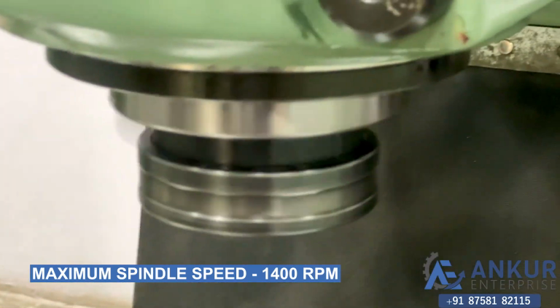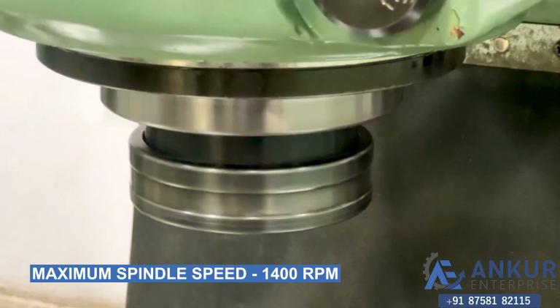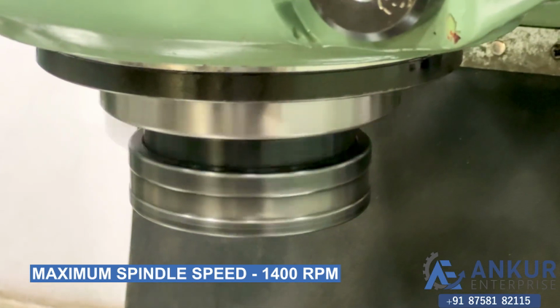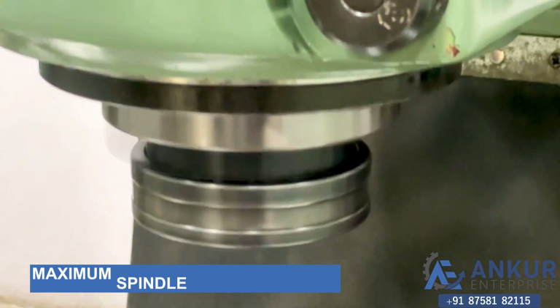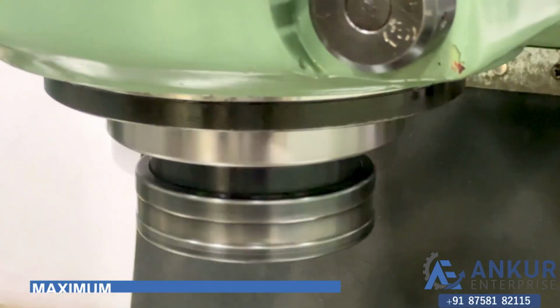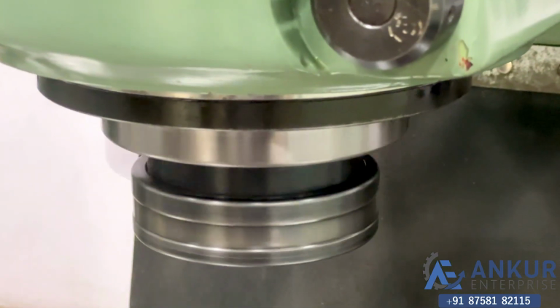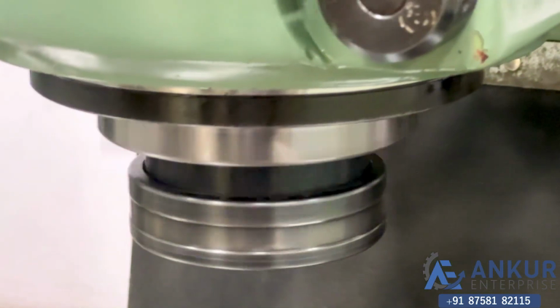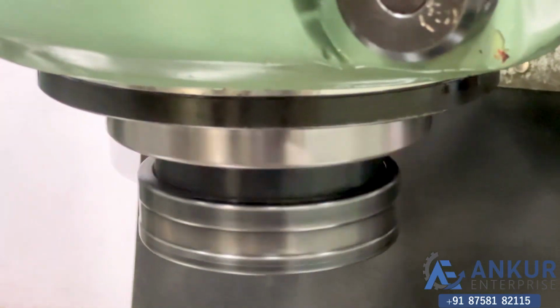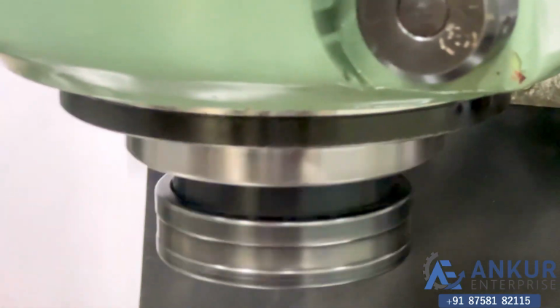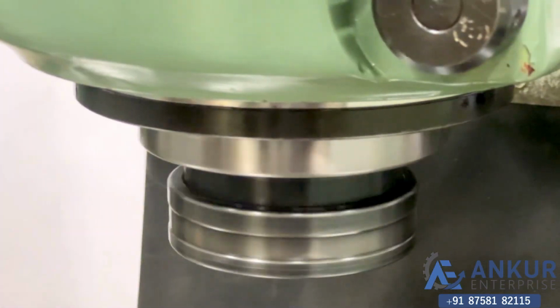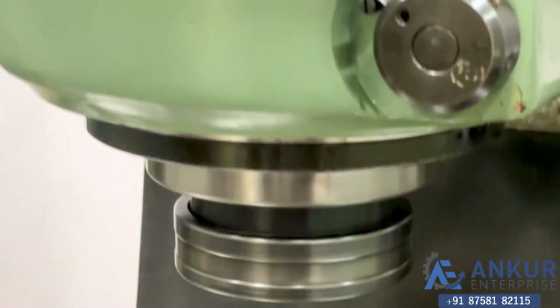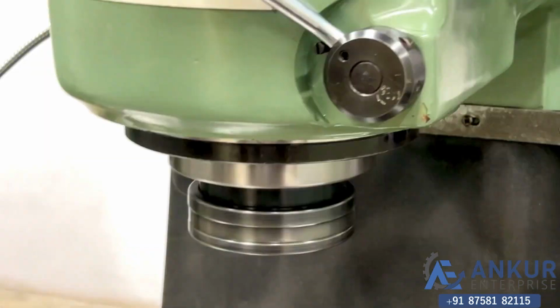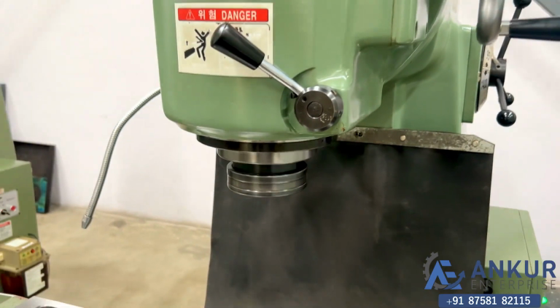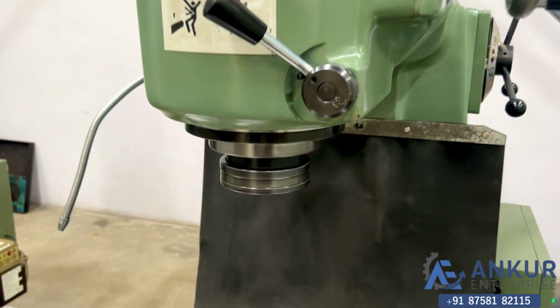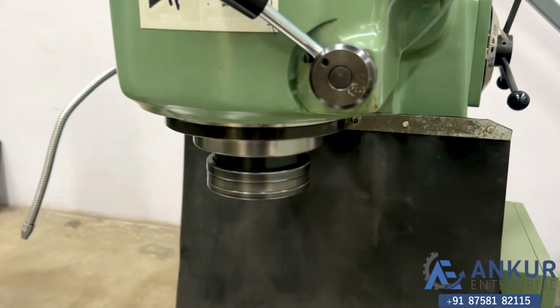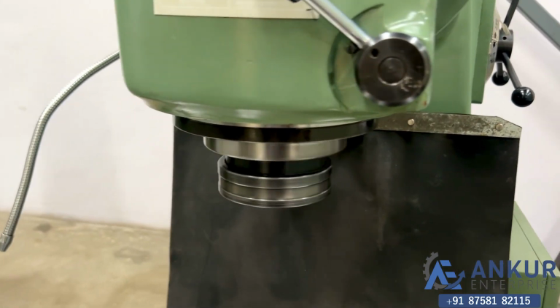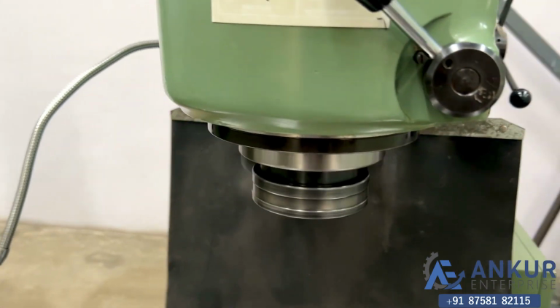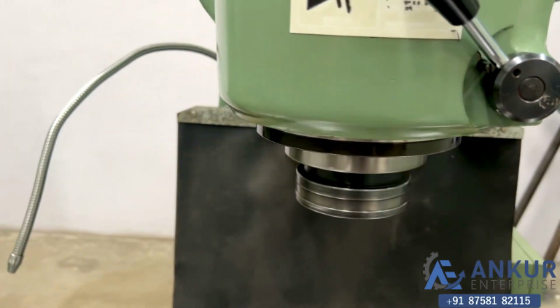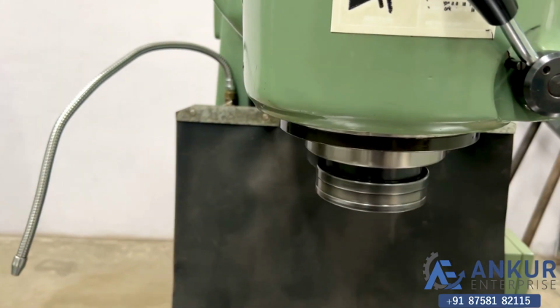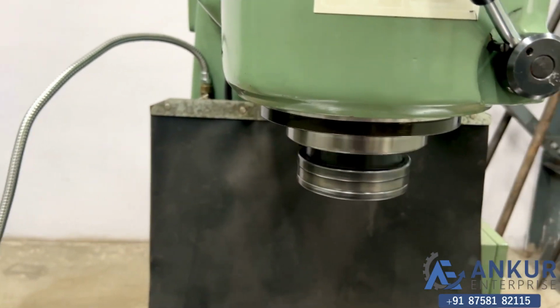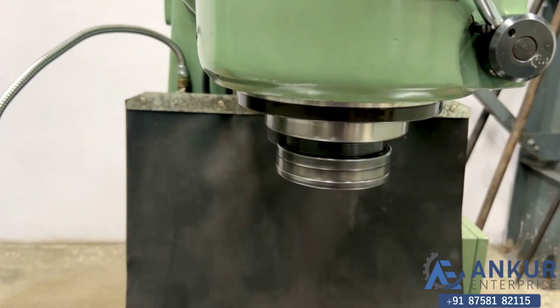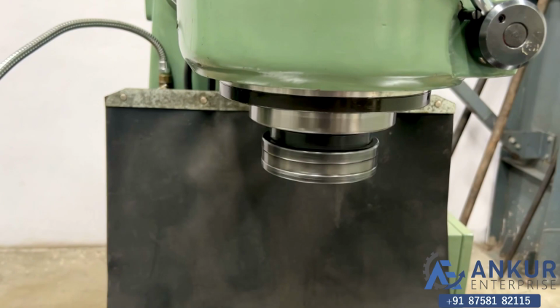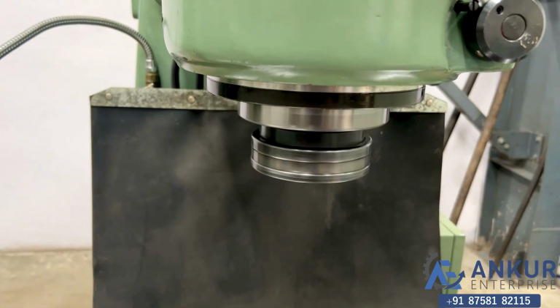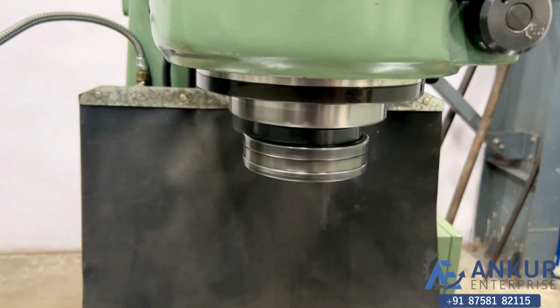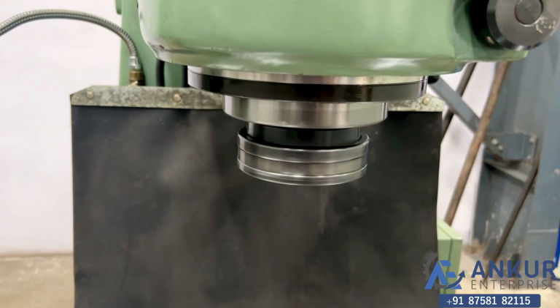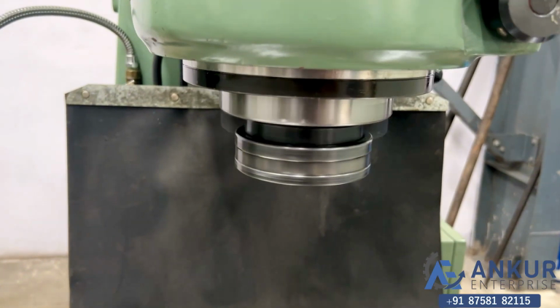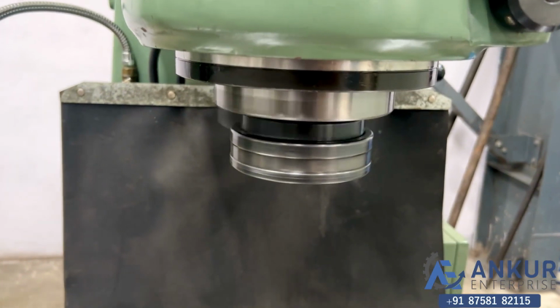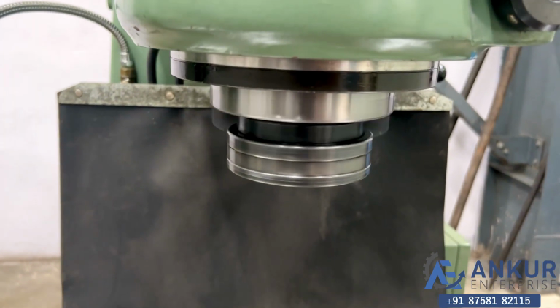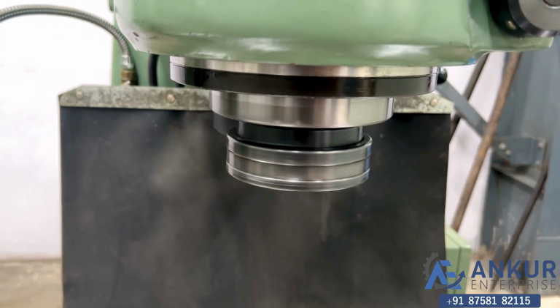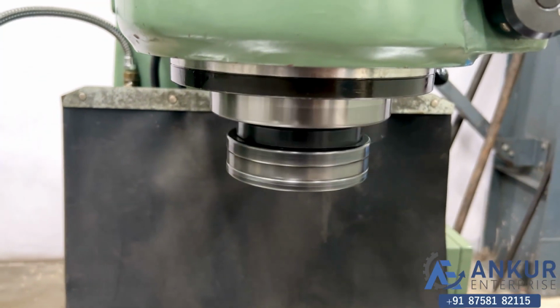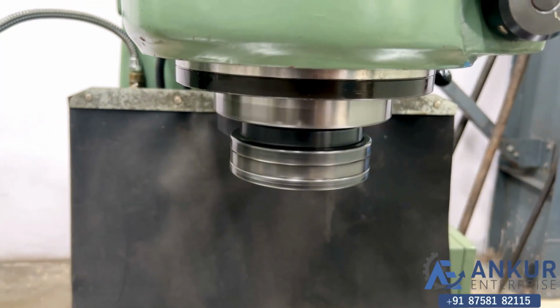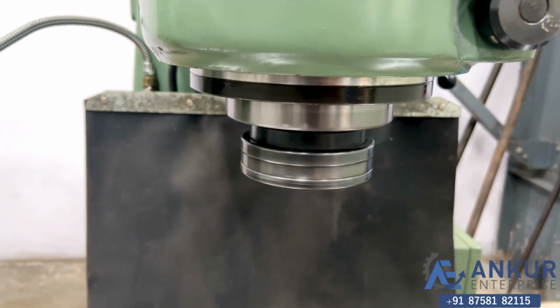As you can hear, there is no extra noise even at its high RPM. The spindle is completely silent.